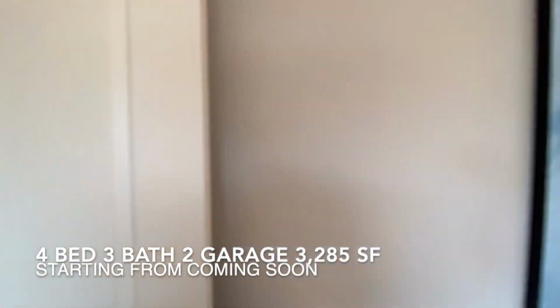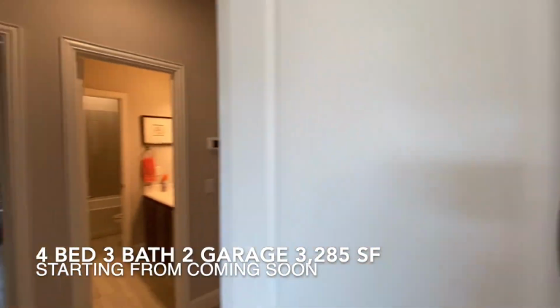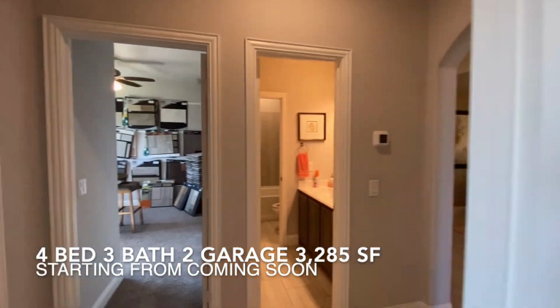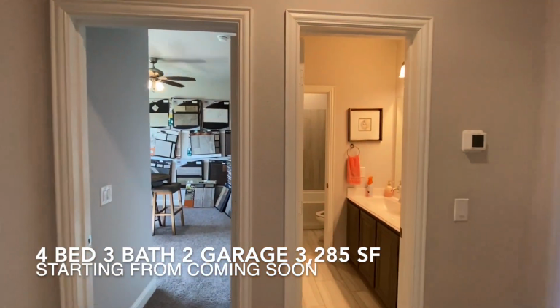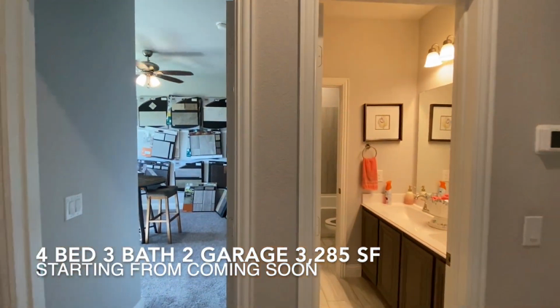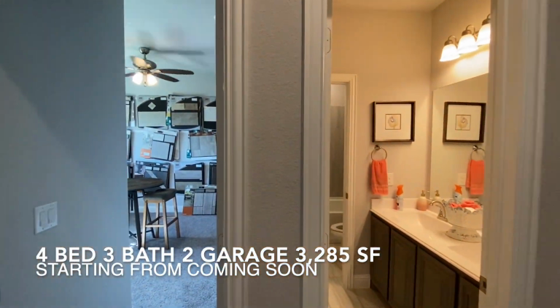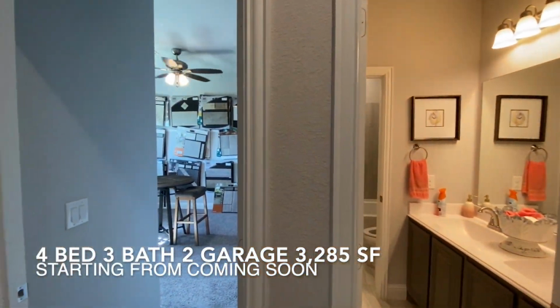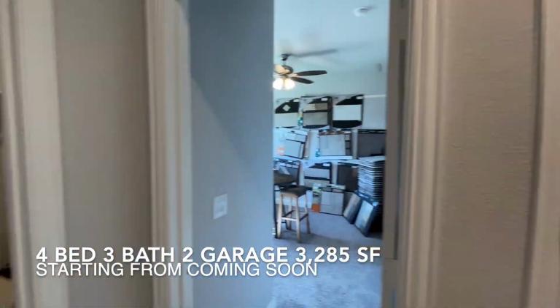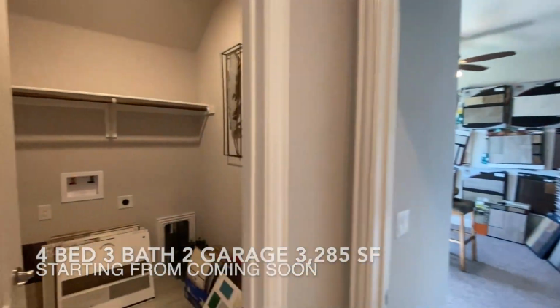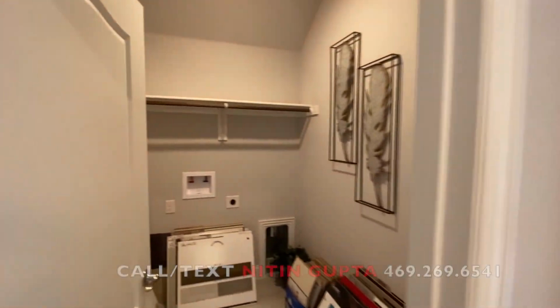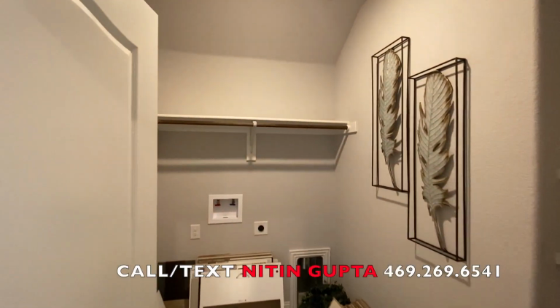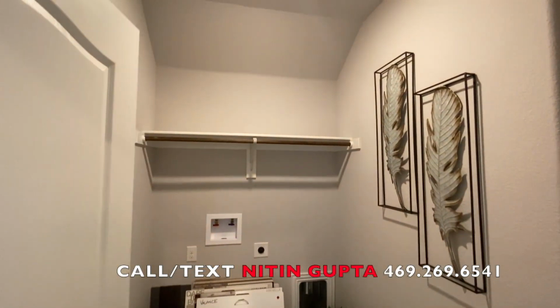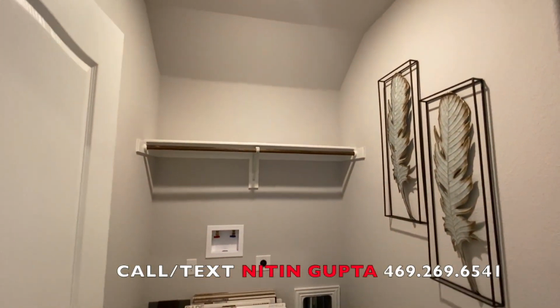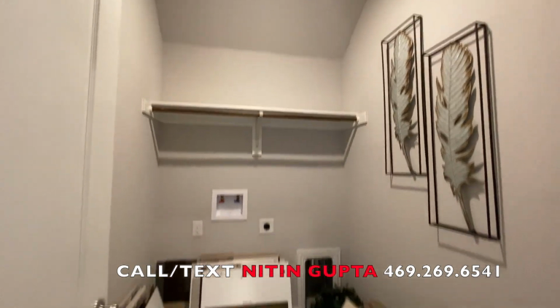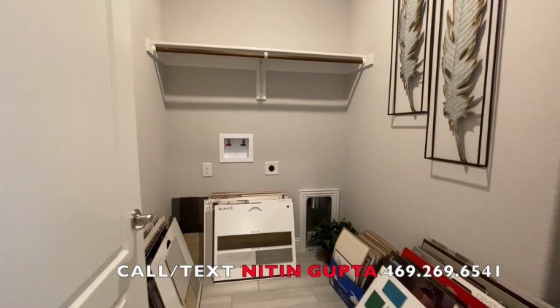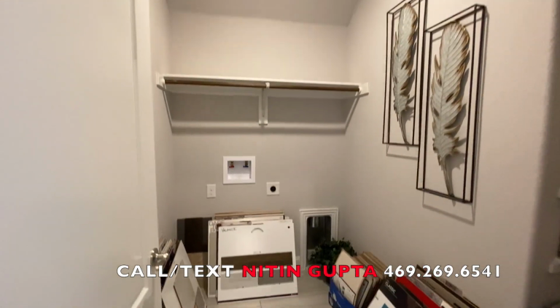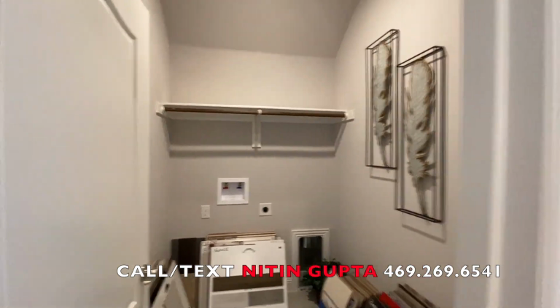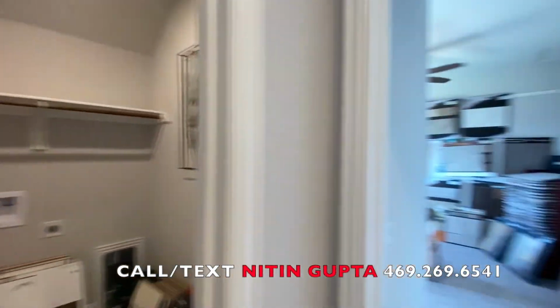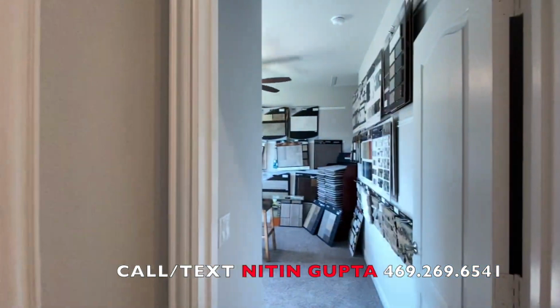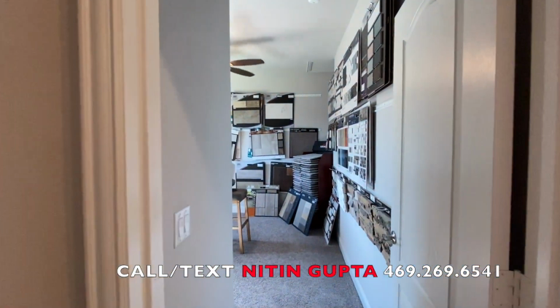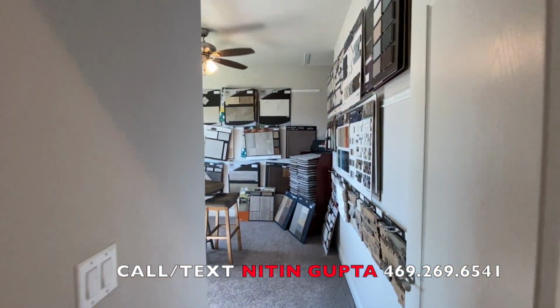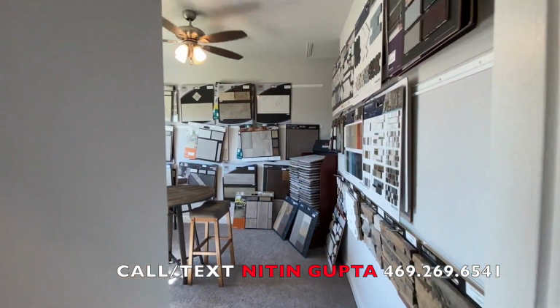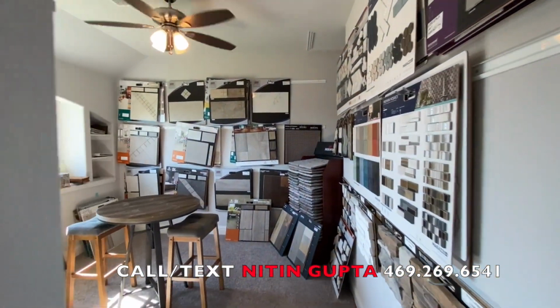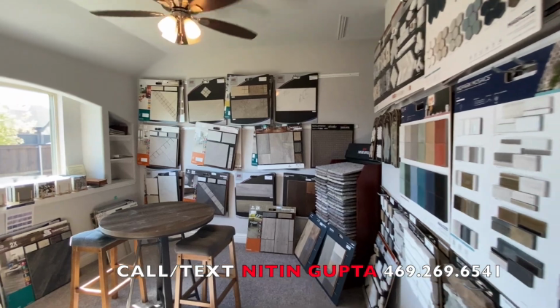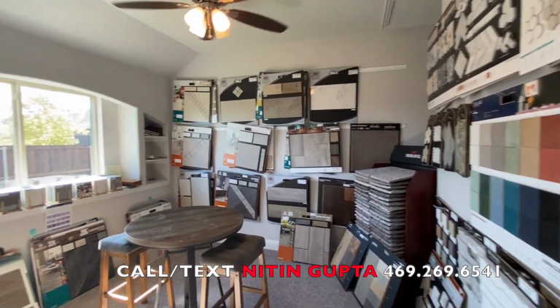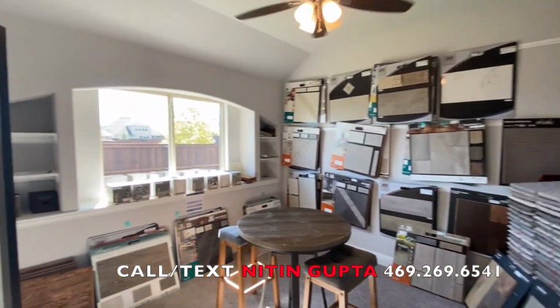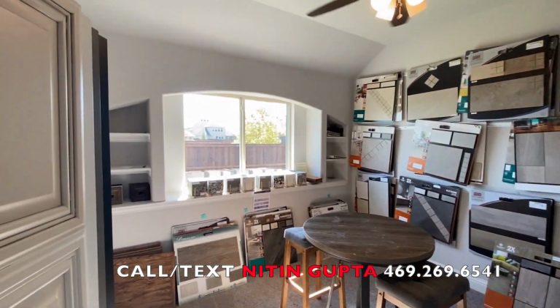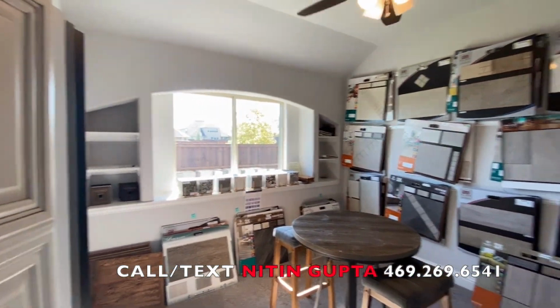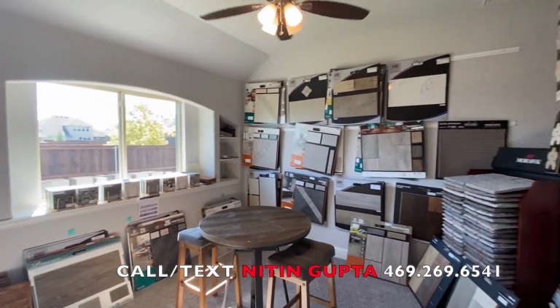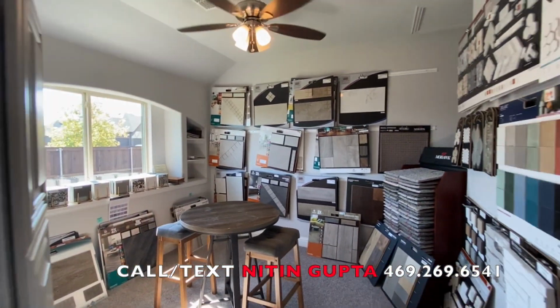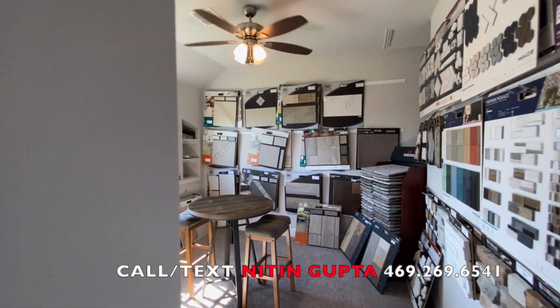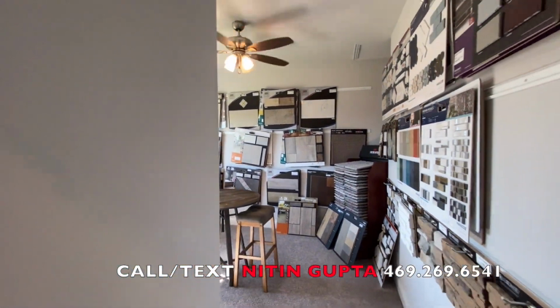Please take a look around. If you like this home and need more information, please call me at 469-269-6541. Thank you very much for watching these videos. If you would like to see more such videos, please like this video and subscribe to our channel. Thanks for watching and have a great day.